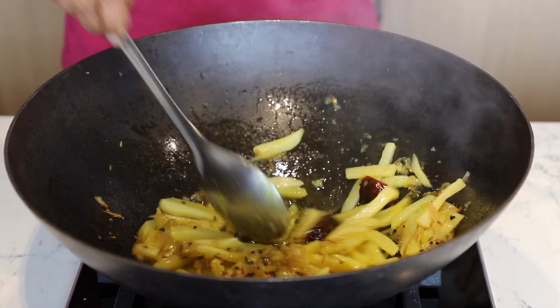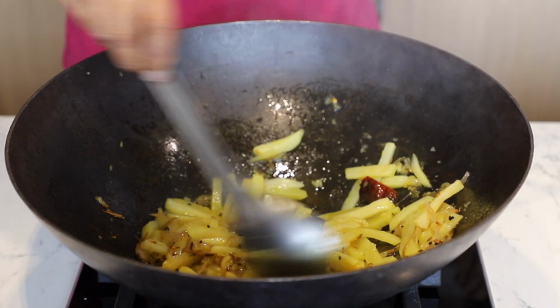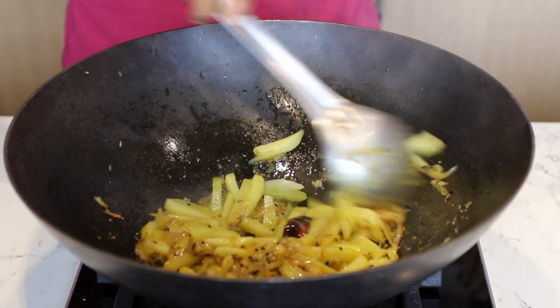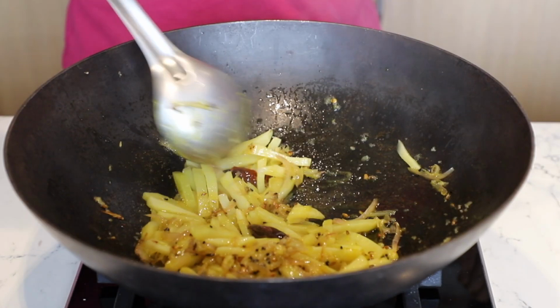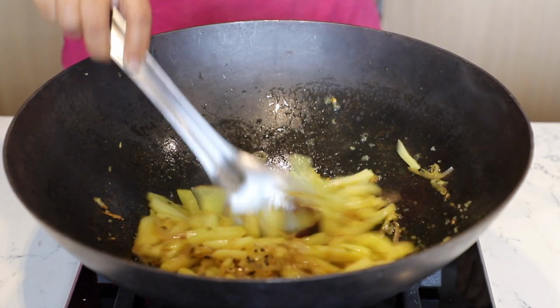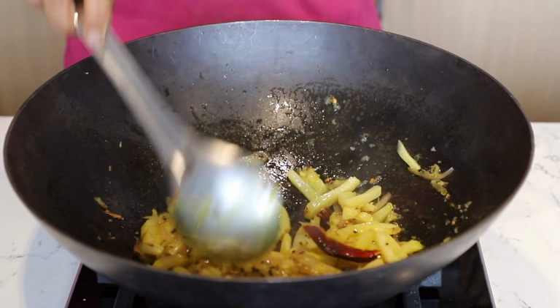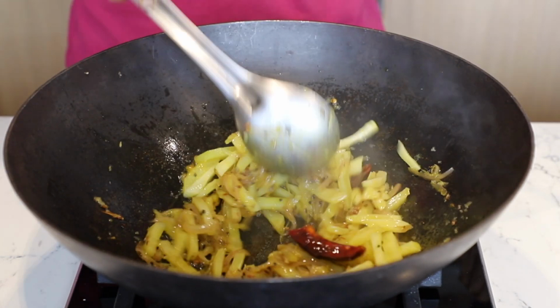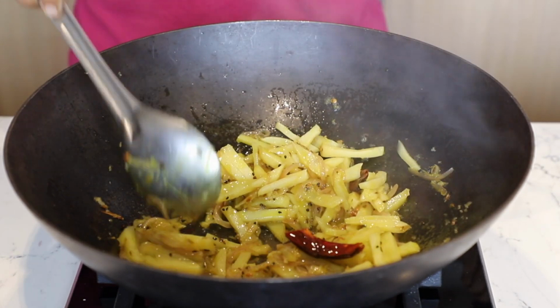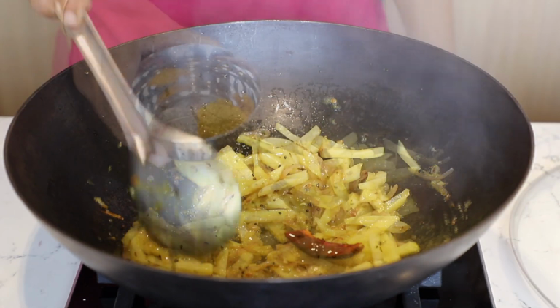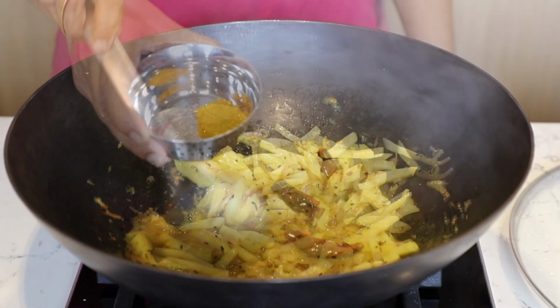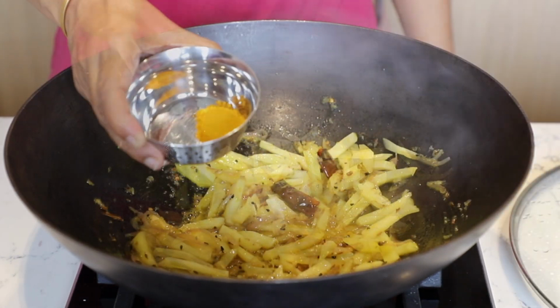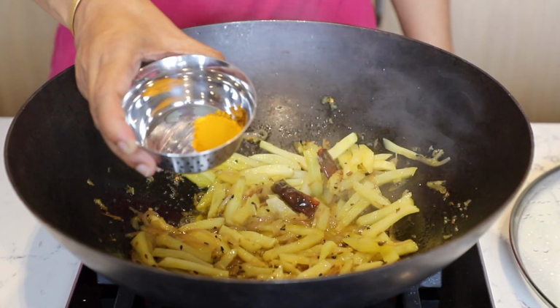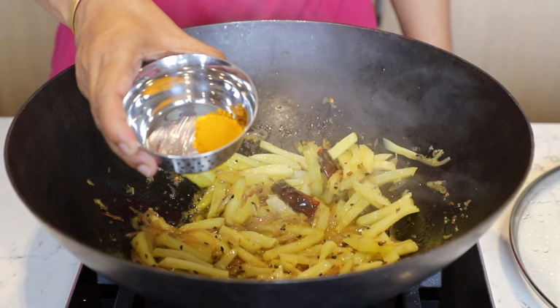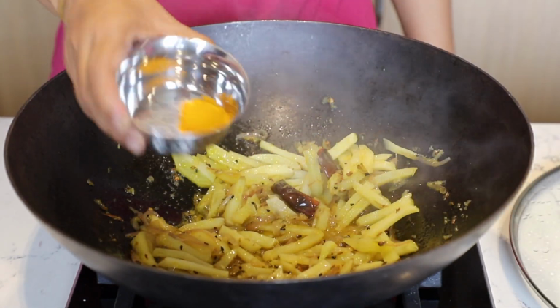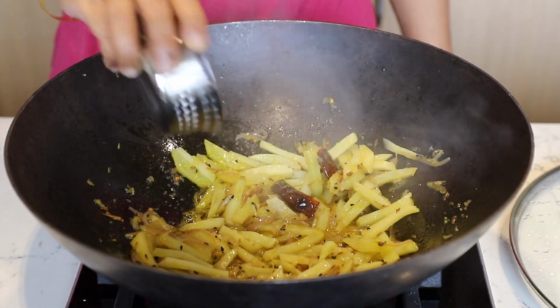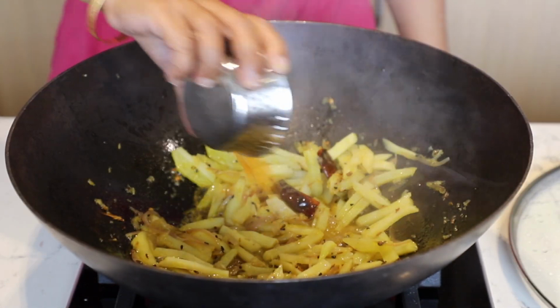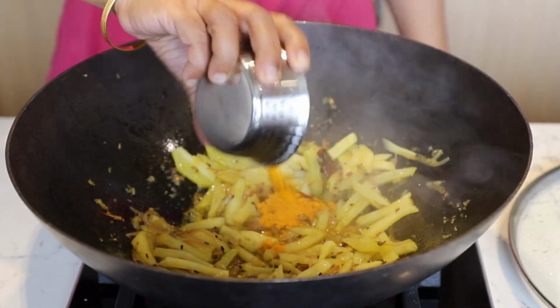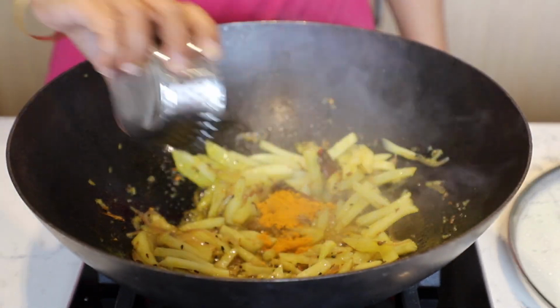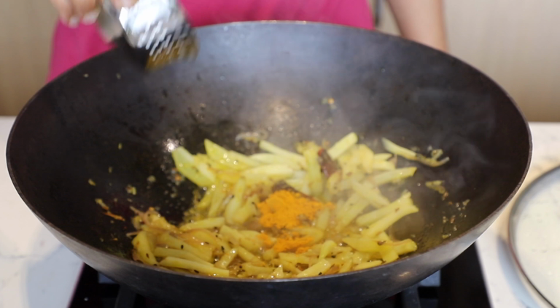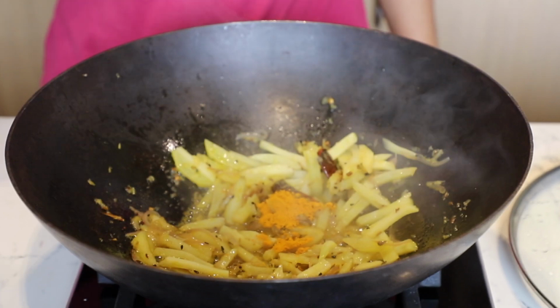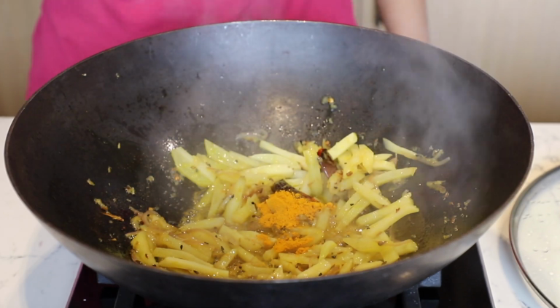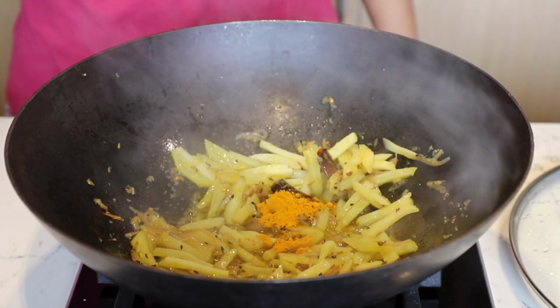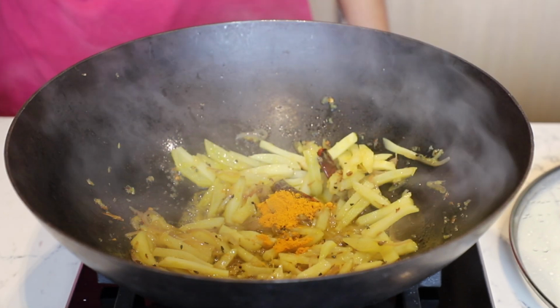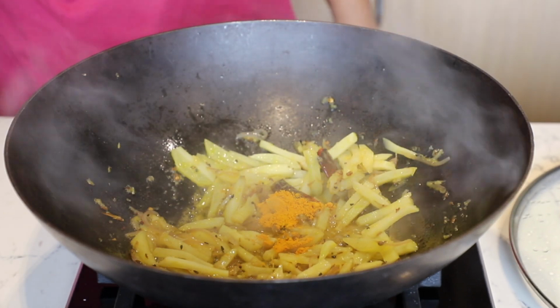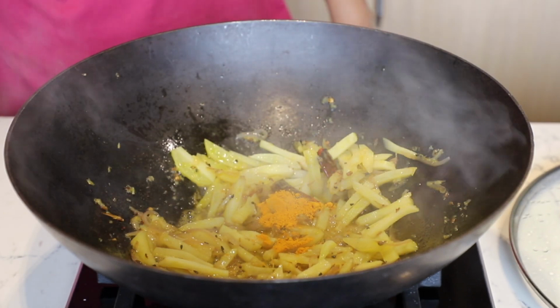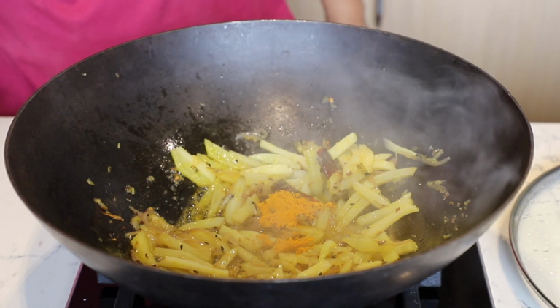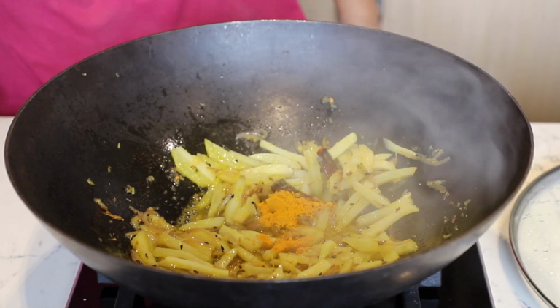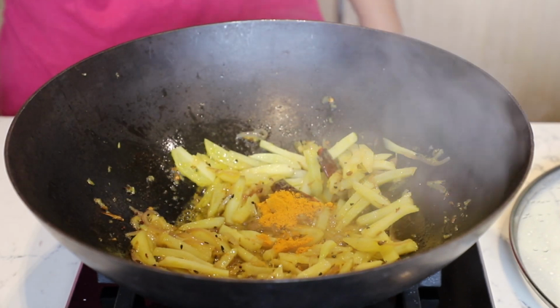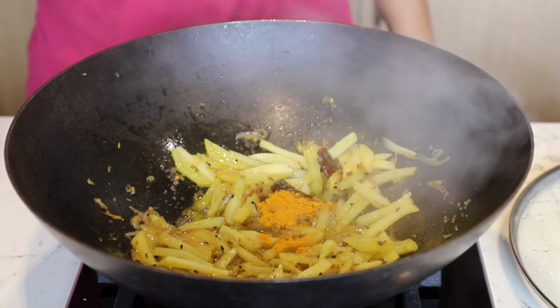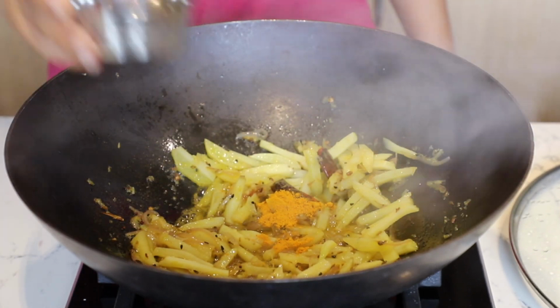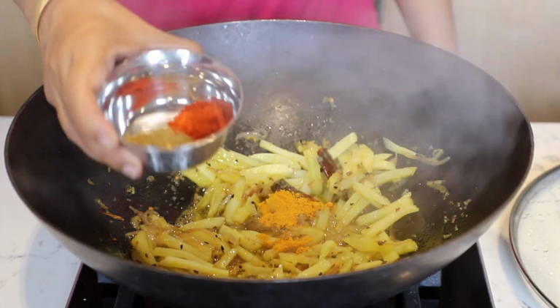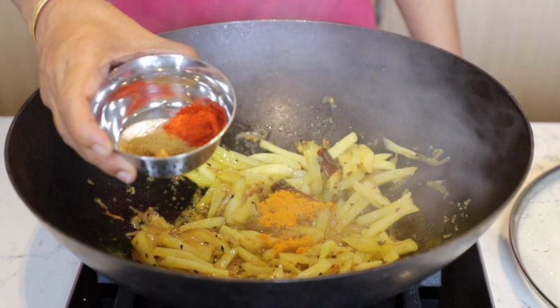Add 1 tsp of turmeric powder, 1 tsp each of cumin and red chili powder, and mix them all.